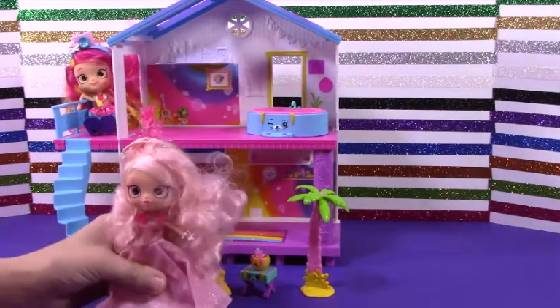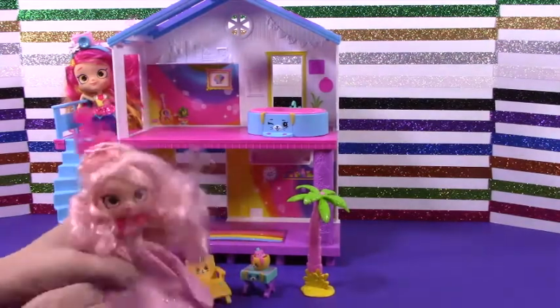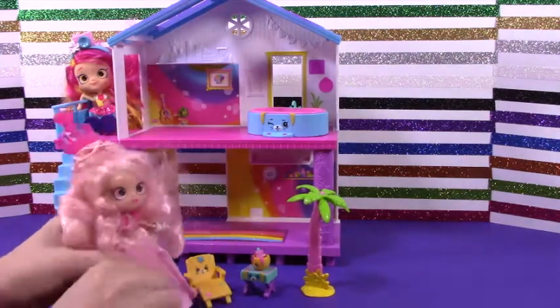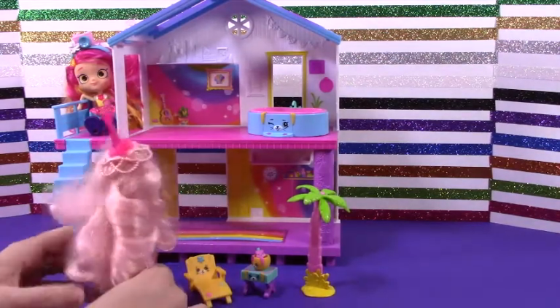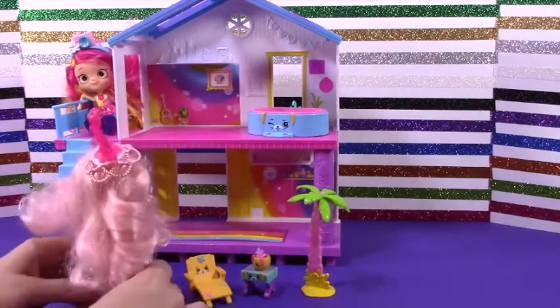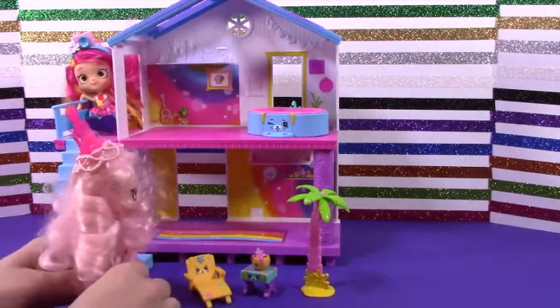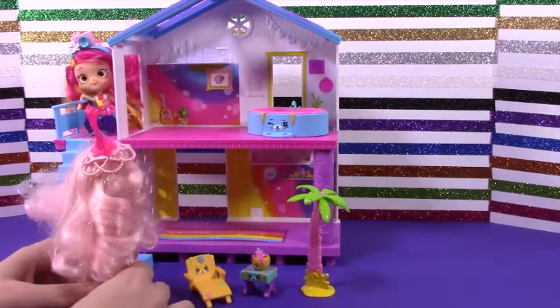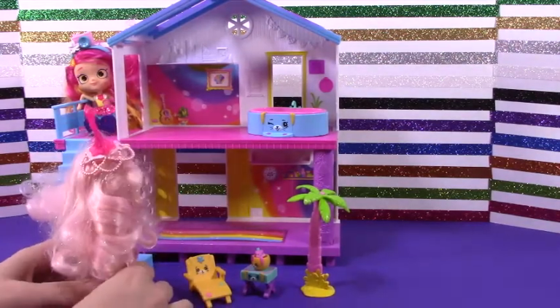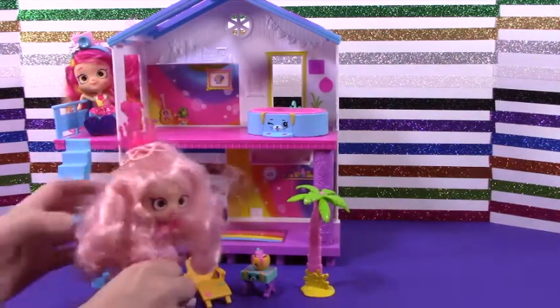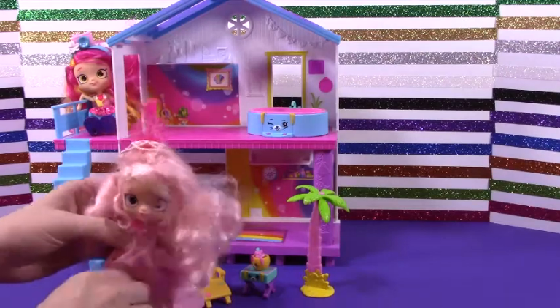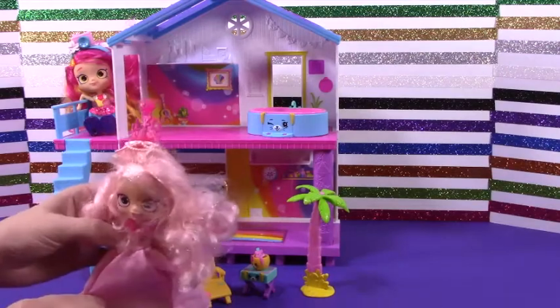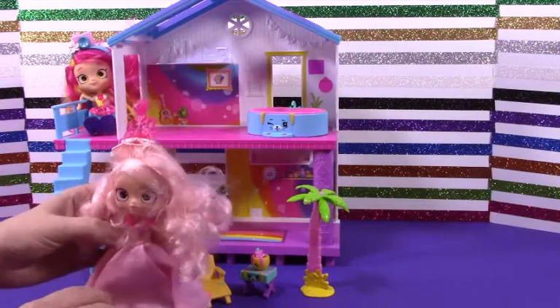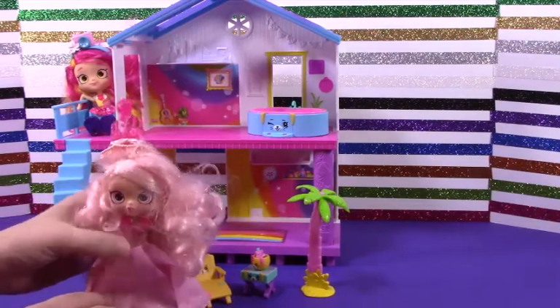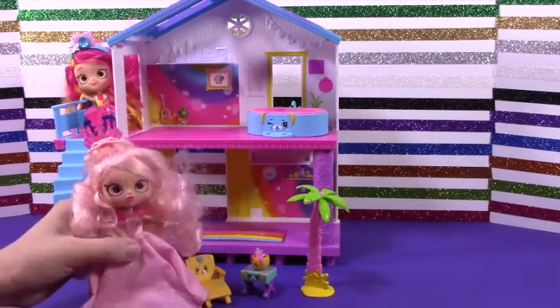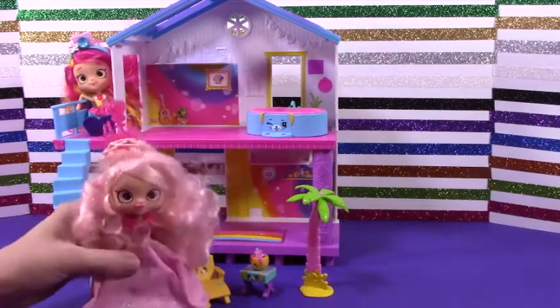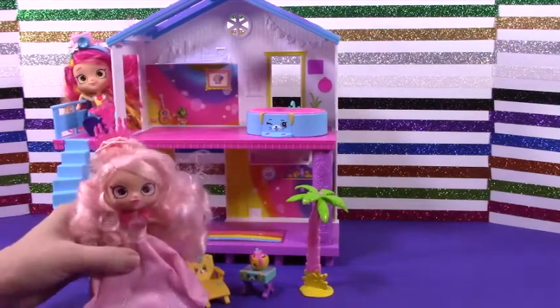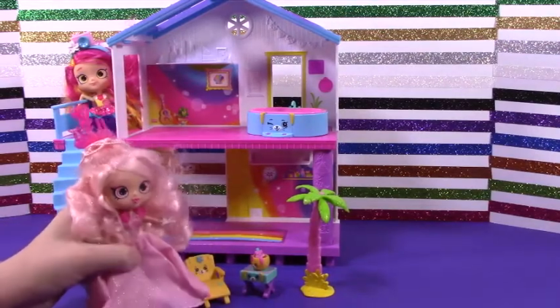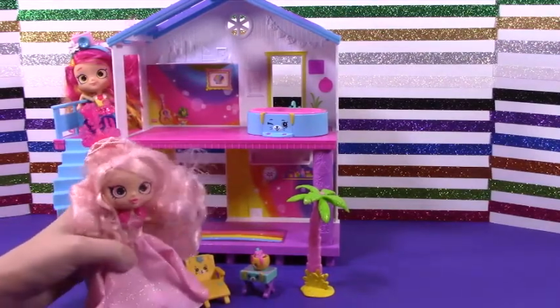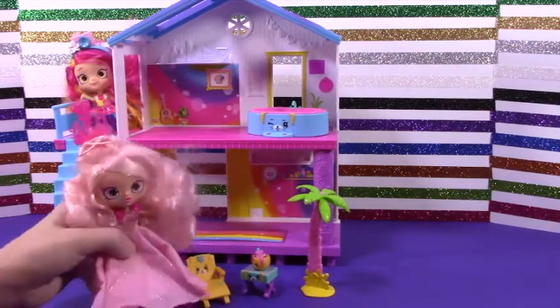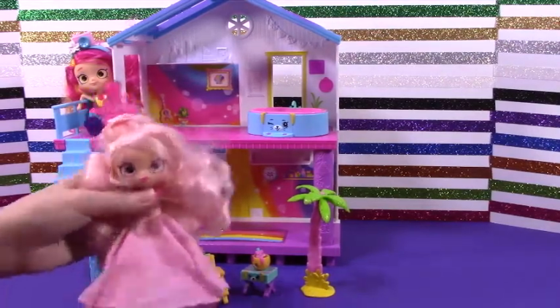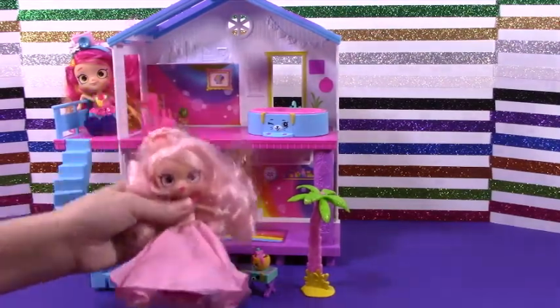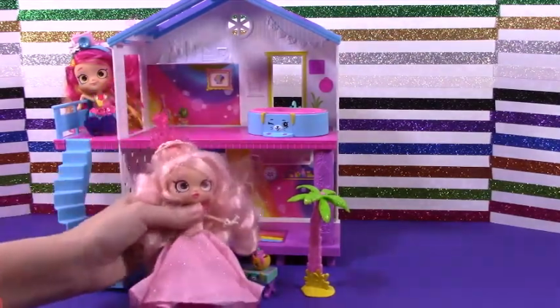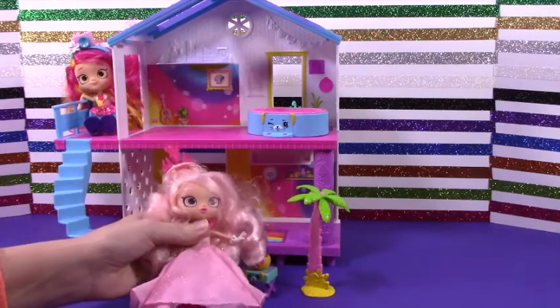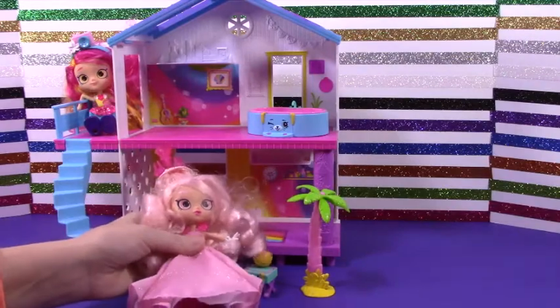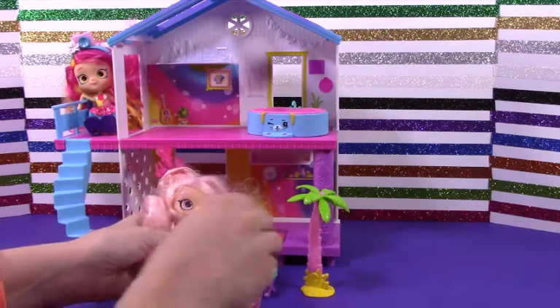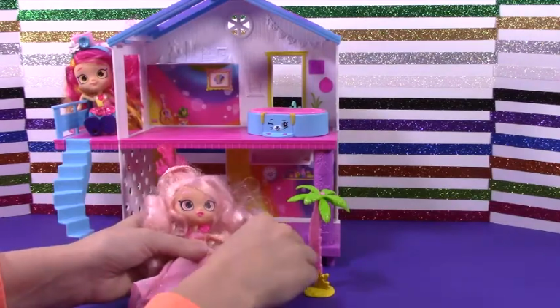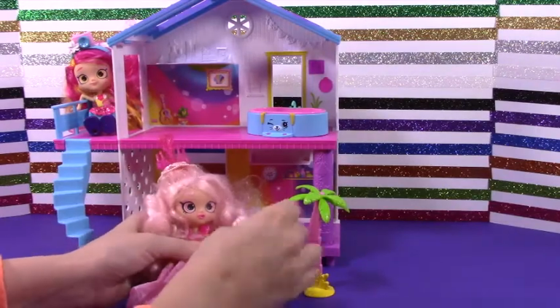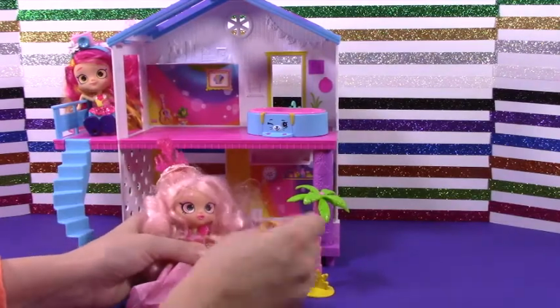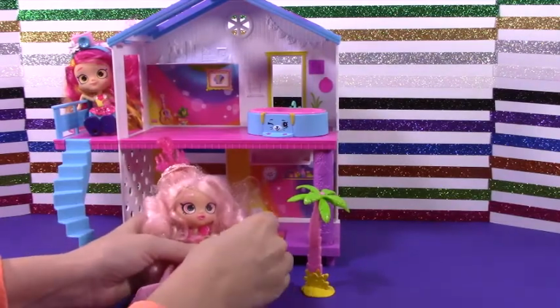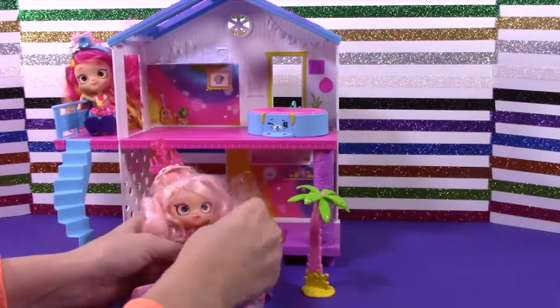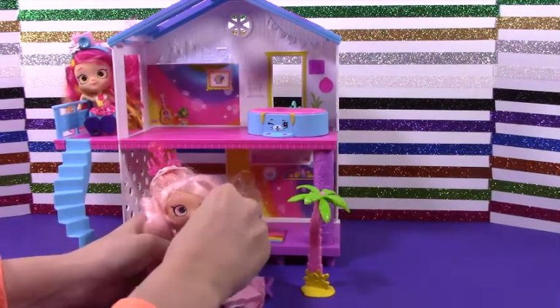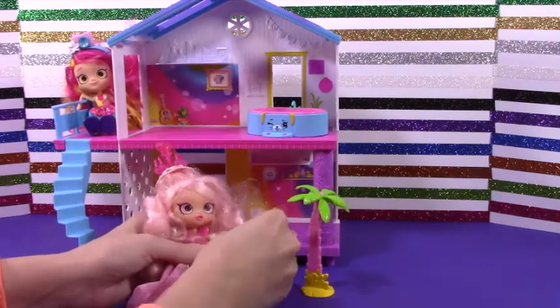Oh my goodness, I love the beach — it's so beautiful, and this house is so cute. Do you like it, Chandelier? I do love it! Oh my goodness, I think I'll just lay out here and relax and enjoy my drink.